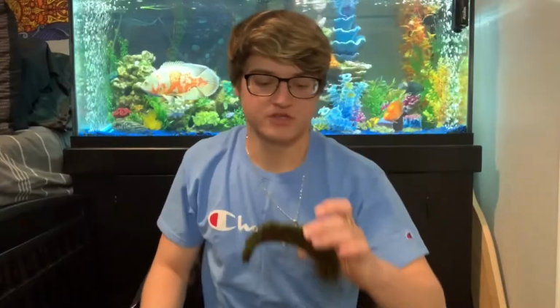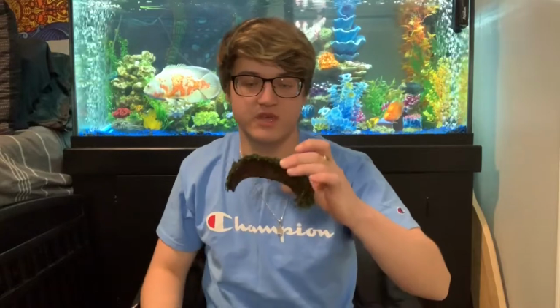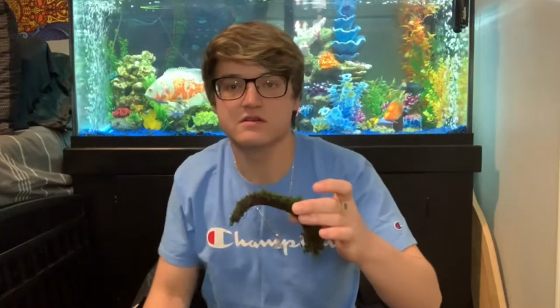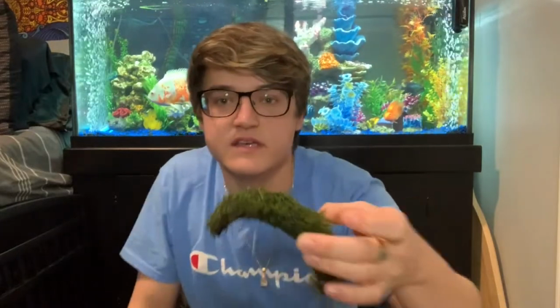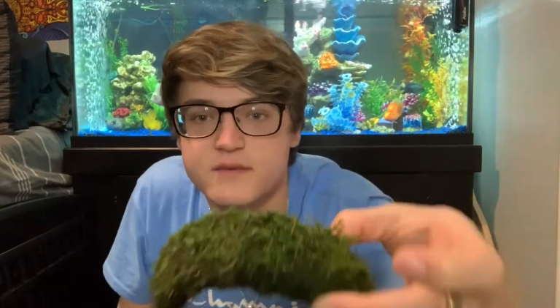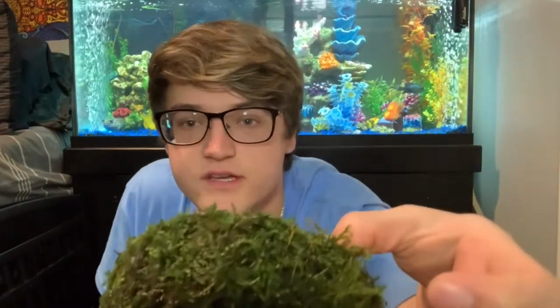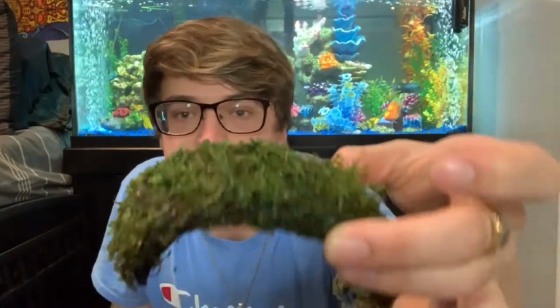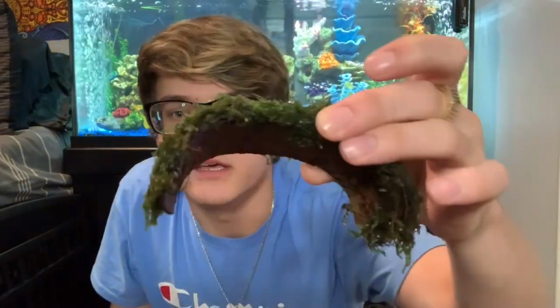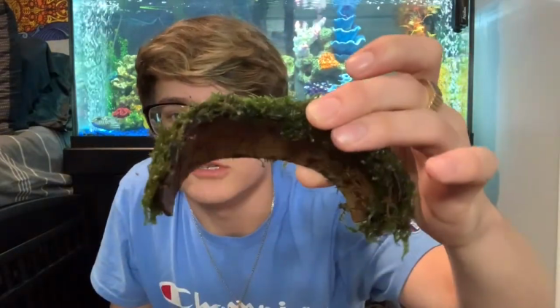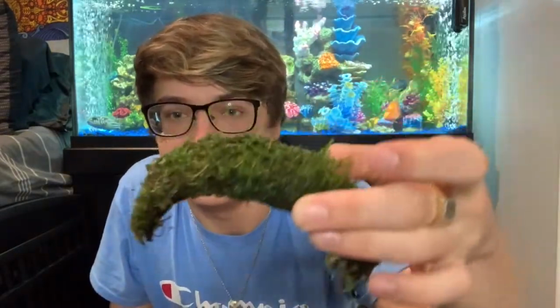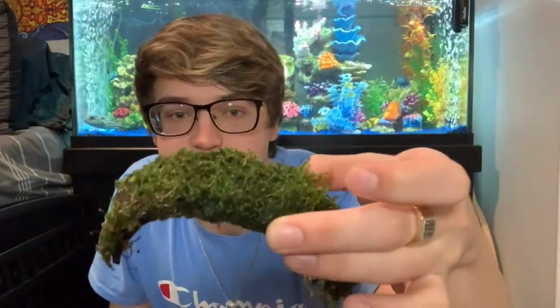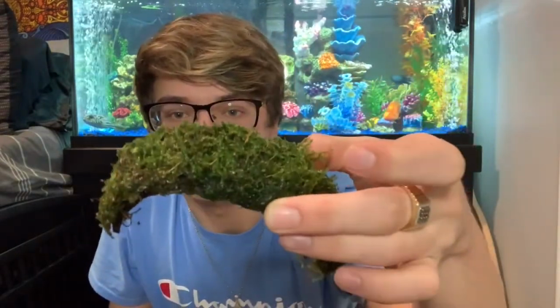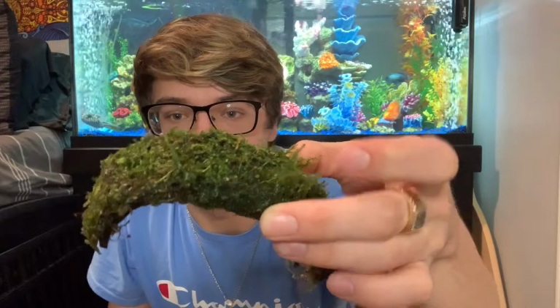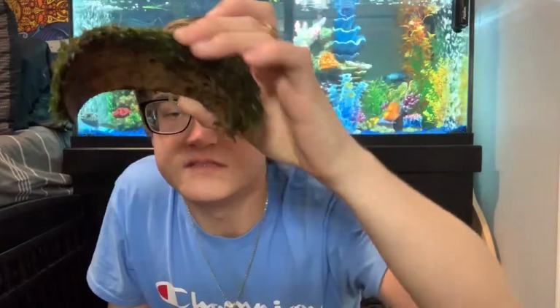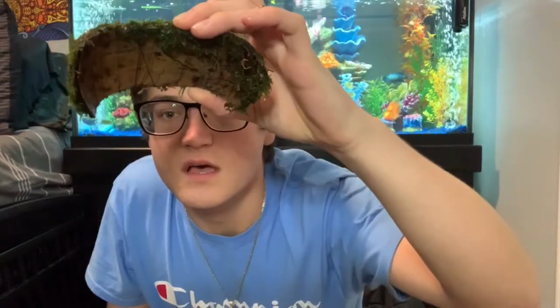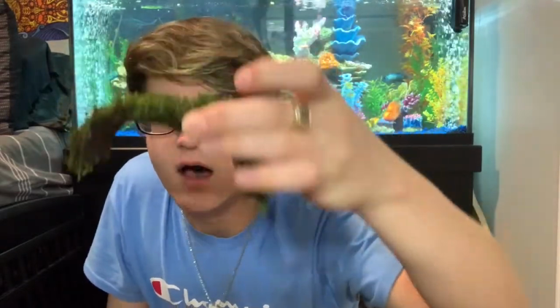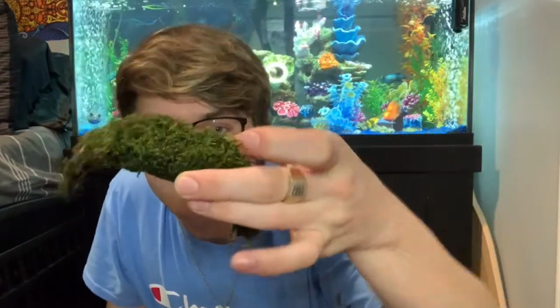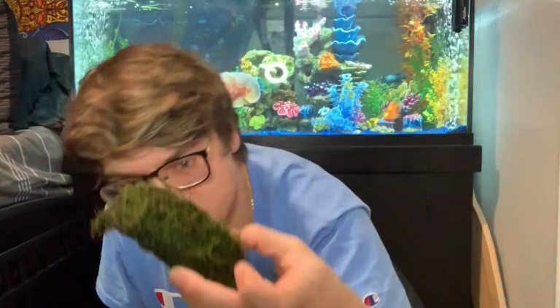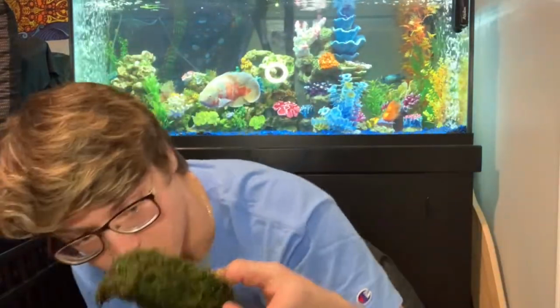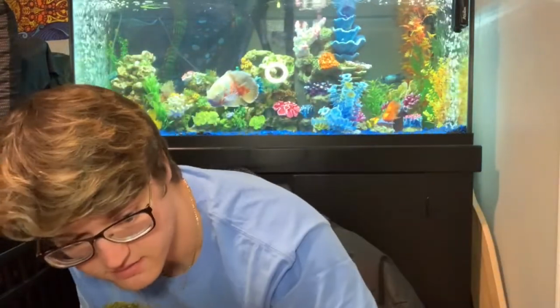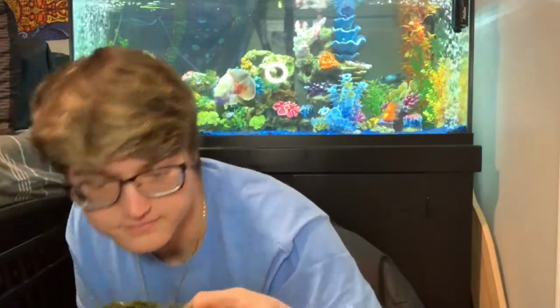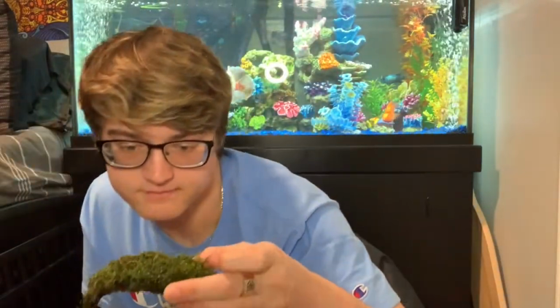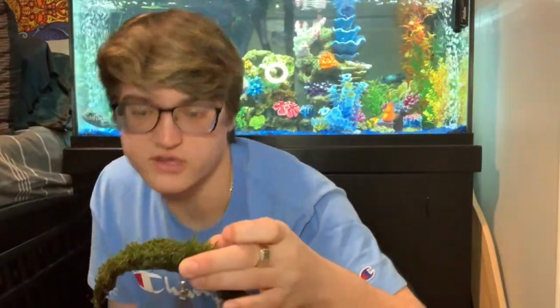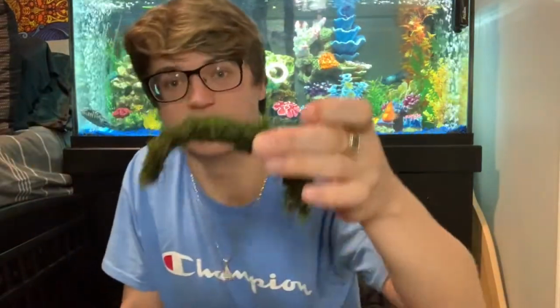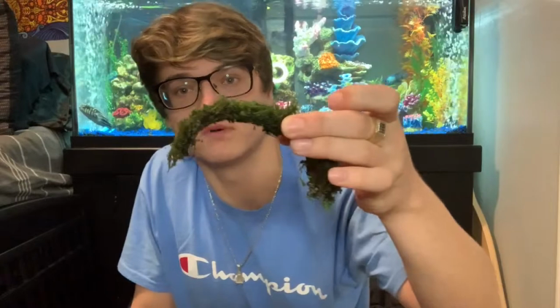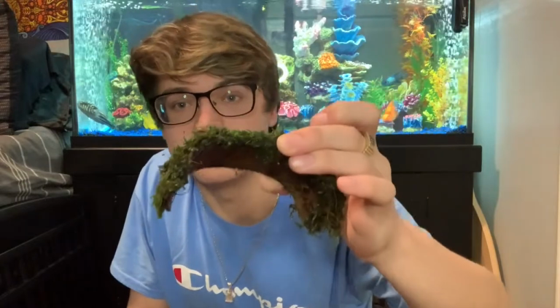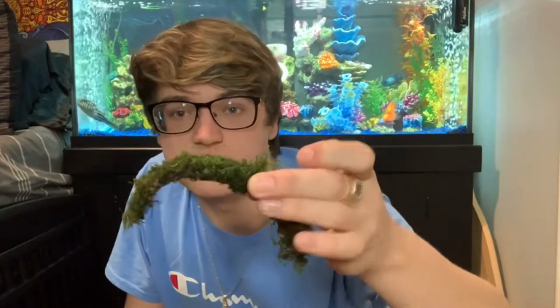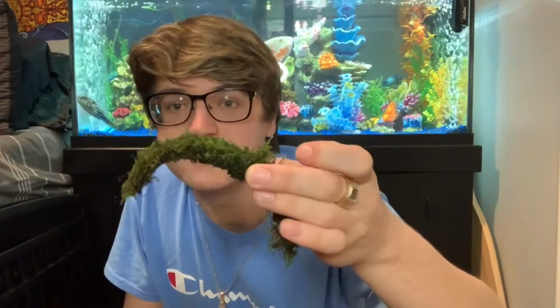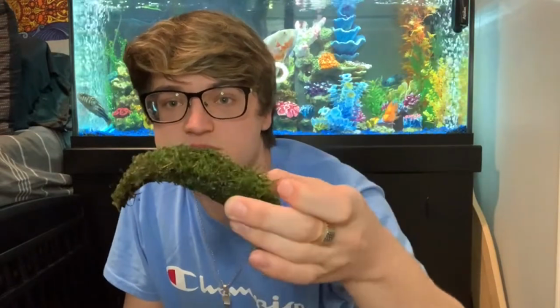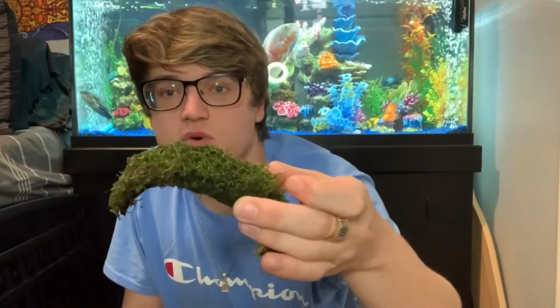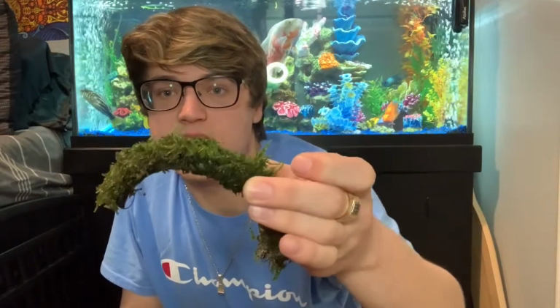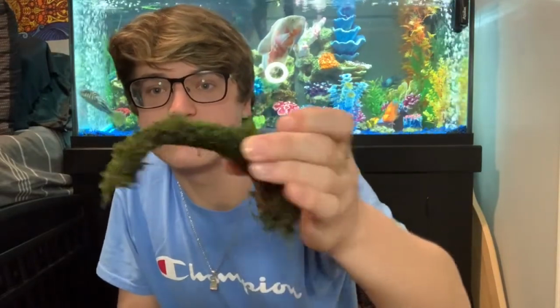Here is the bridge covered in Christmas moss. I think this looks really nice — it's just a piece of coconut shell with some moss on it, but it looks really cool. I'll show you this once it's in the tank.